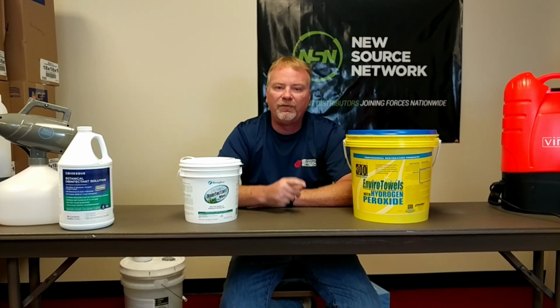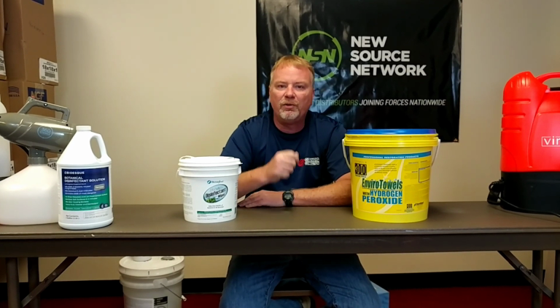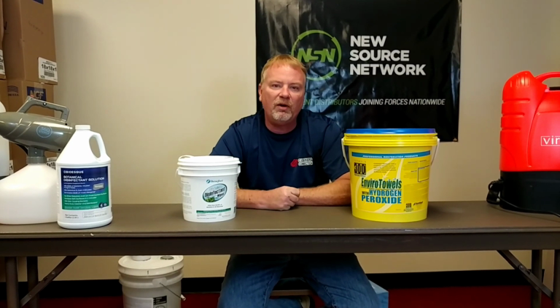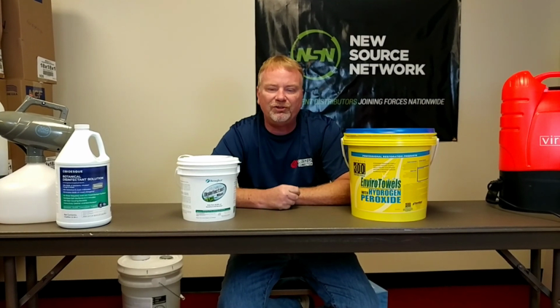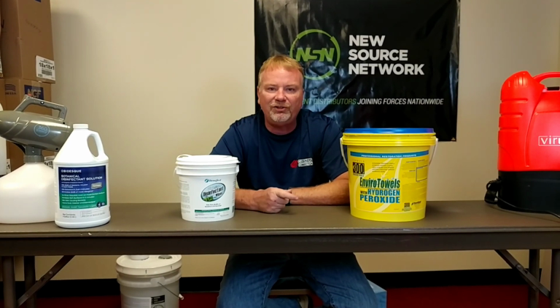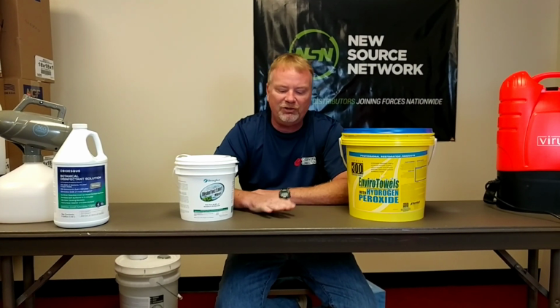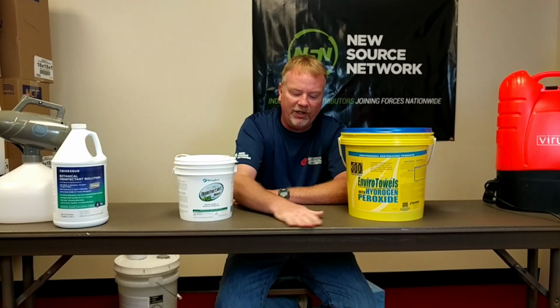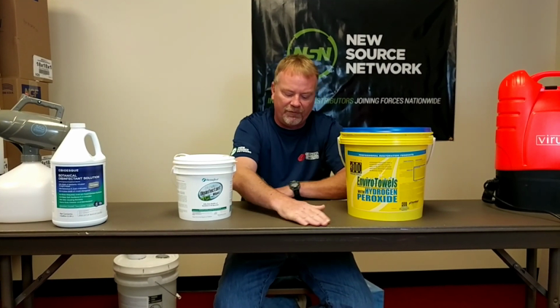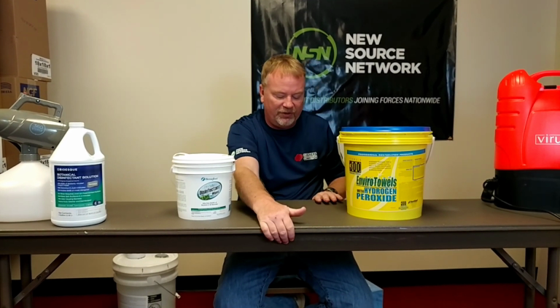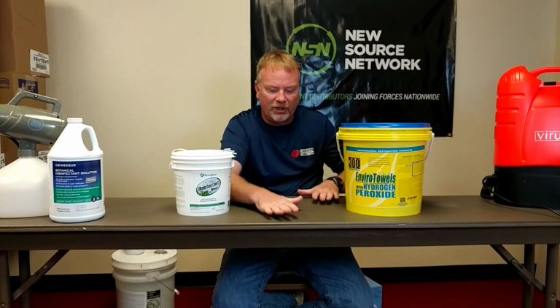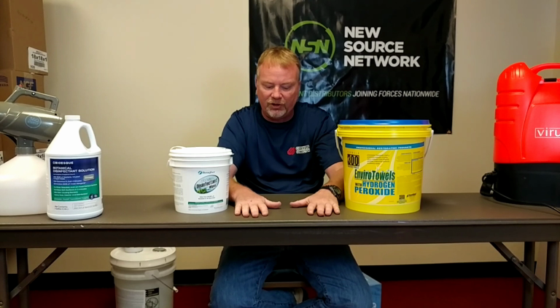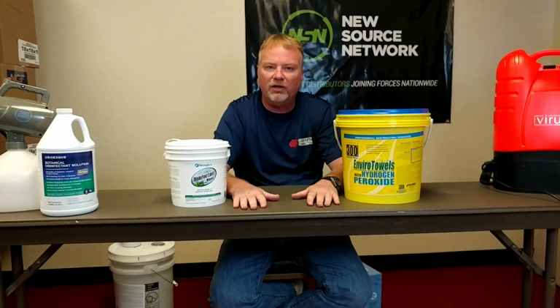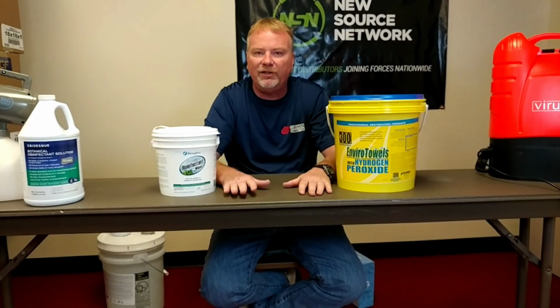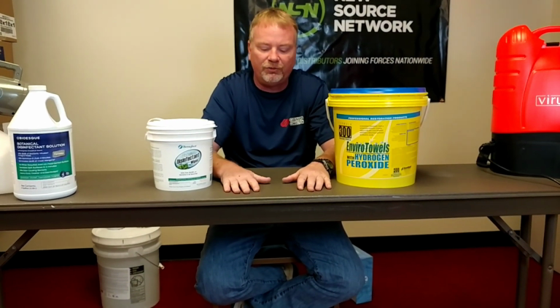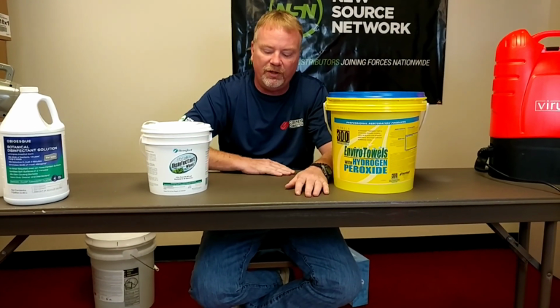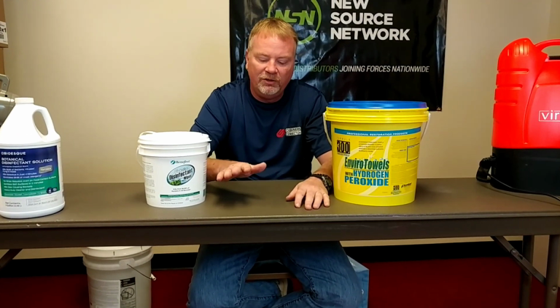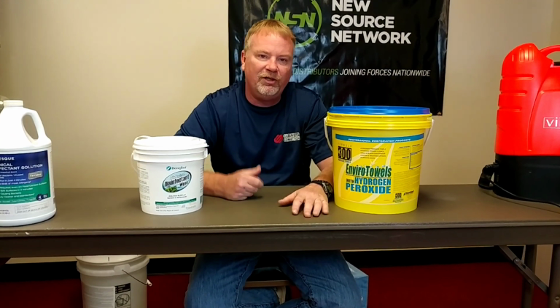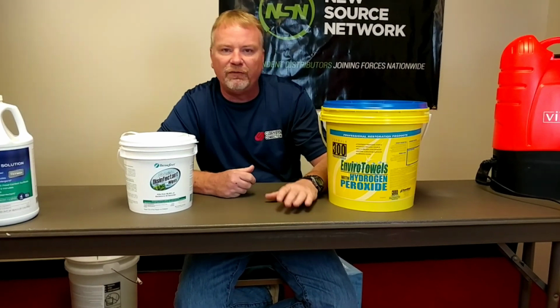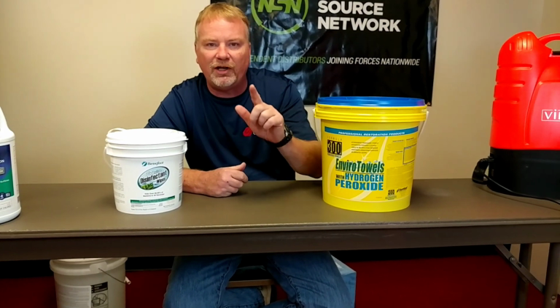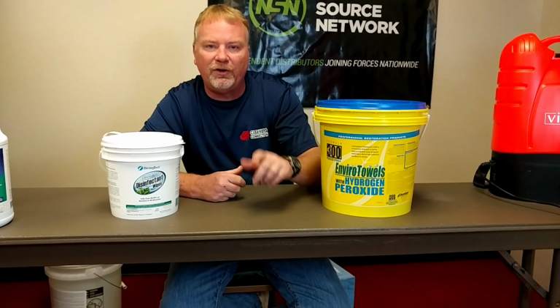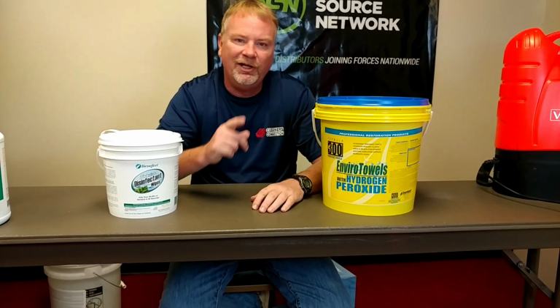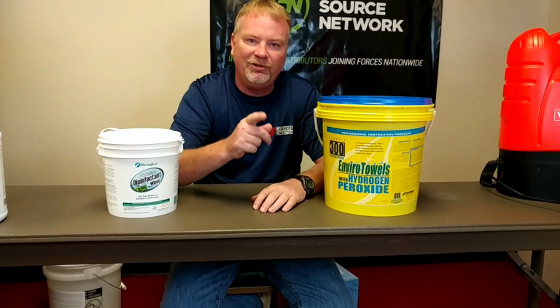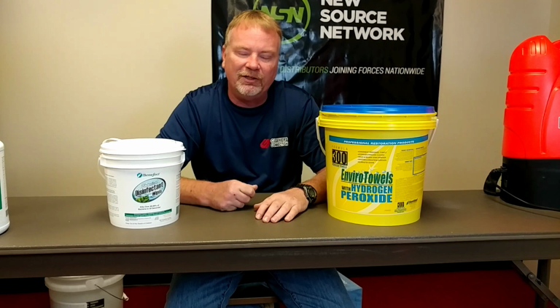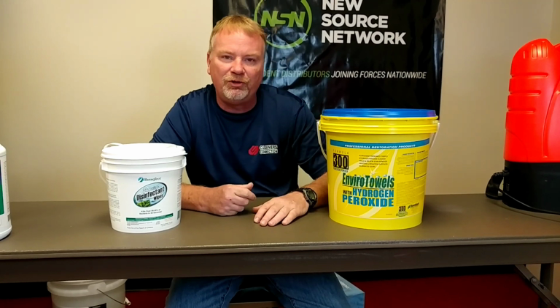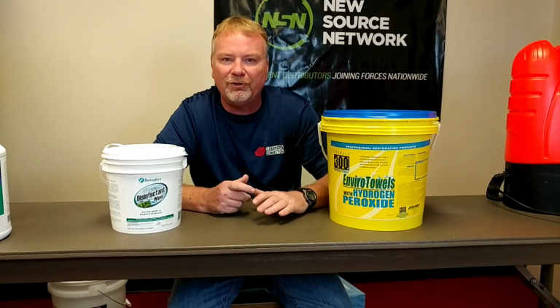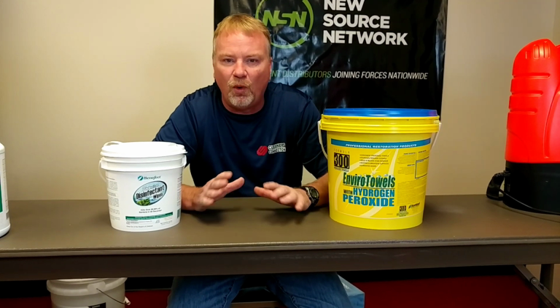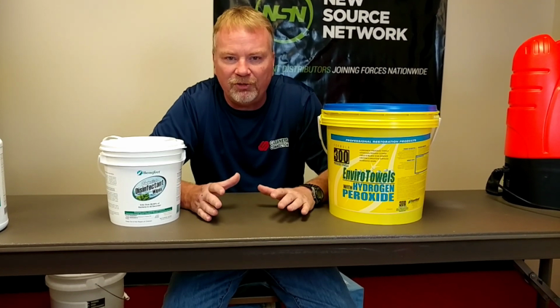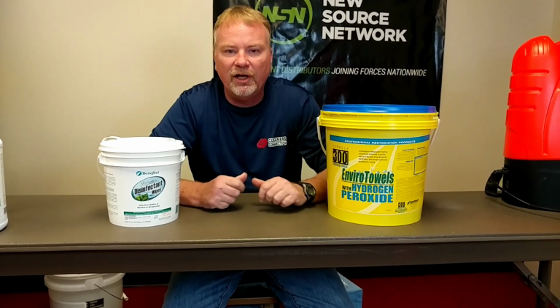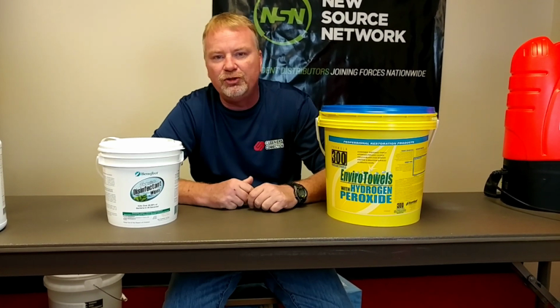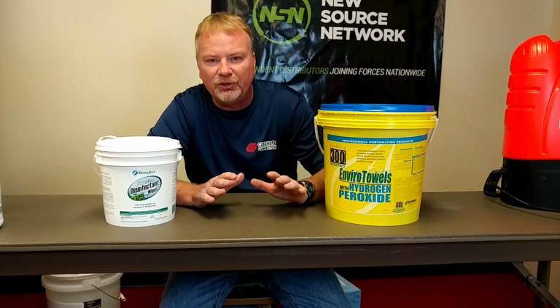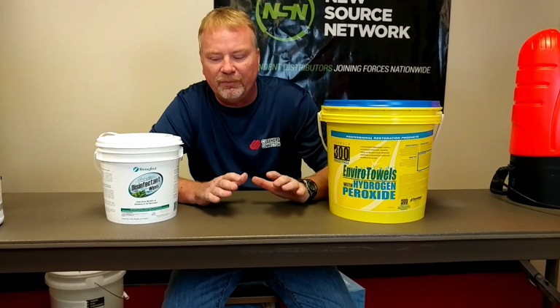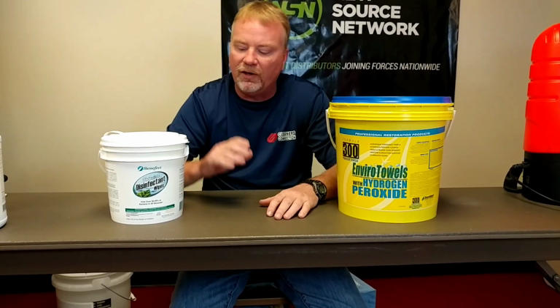The first thing I want to start out with is the CDC says you've got to clean your surface. You're going to clean this surface — this surface has got COVID-19 on it and you can get sick from it. You've got to clean it first and then disinfect it. Now I want to show you guys some wipes that we're using for just your cleaning part.